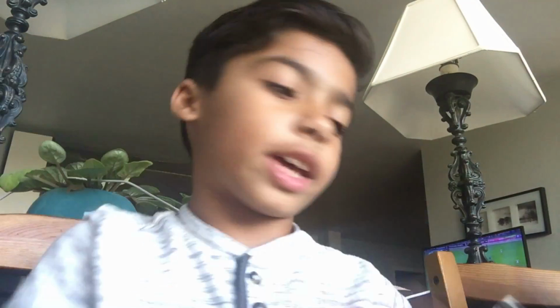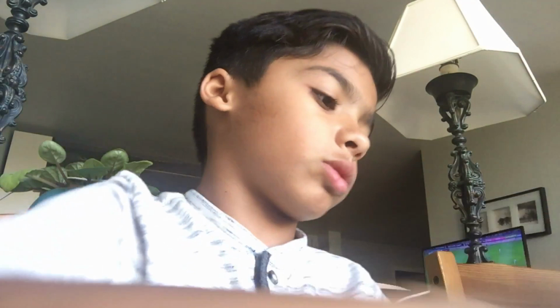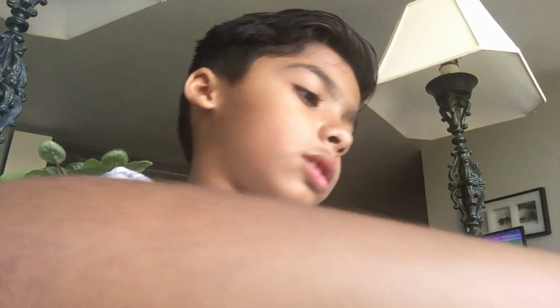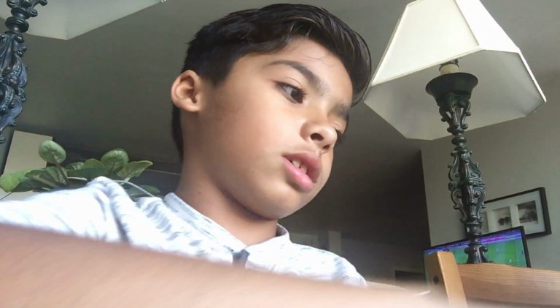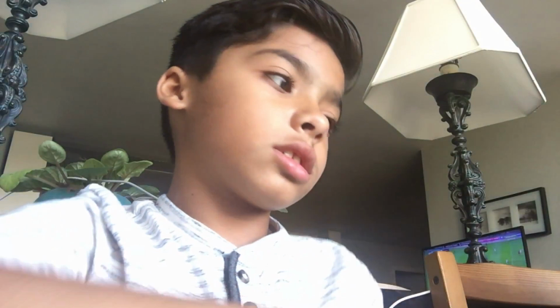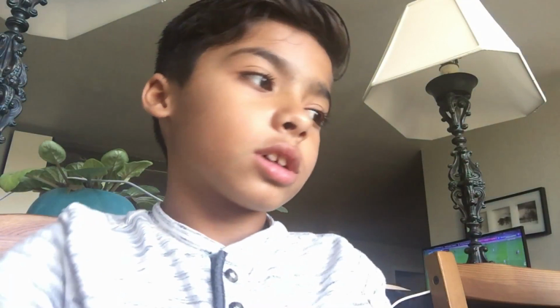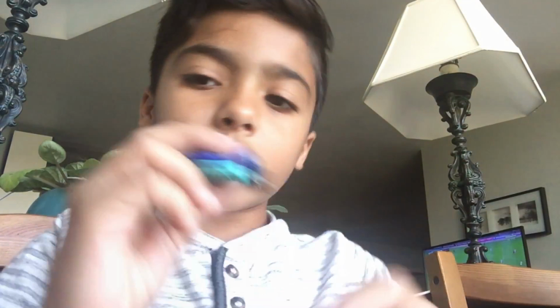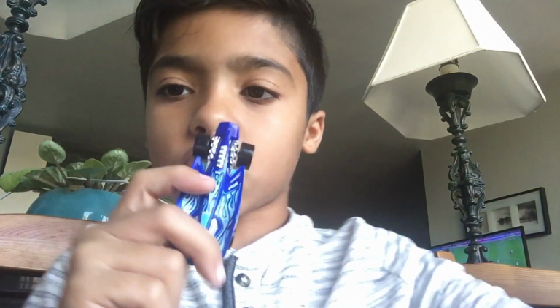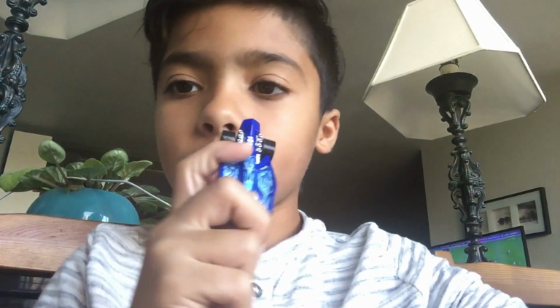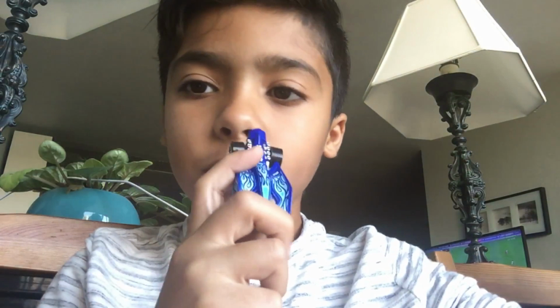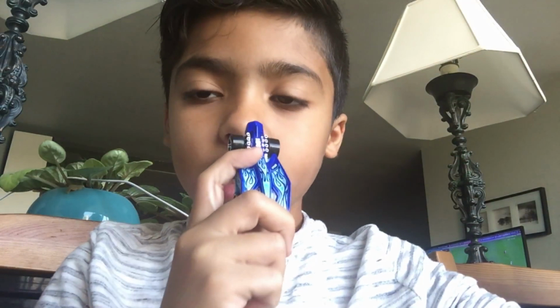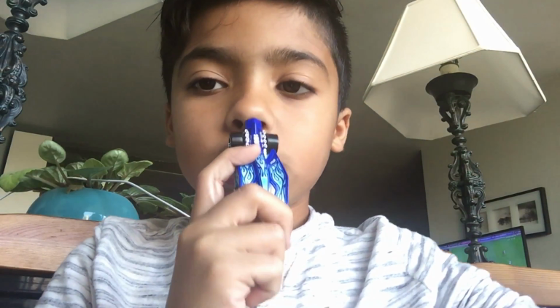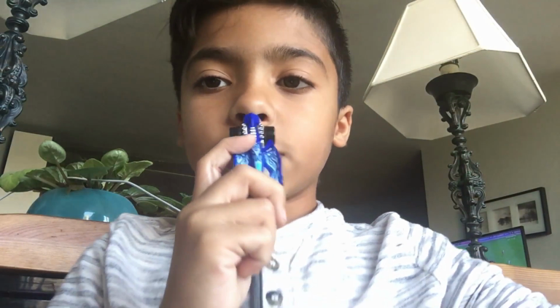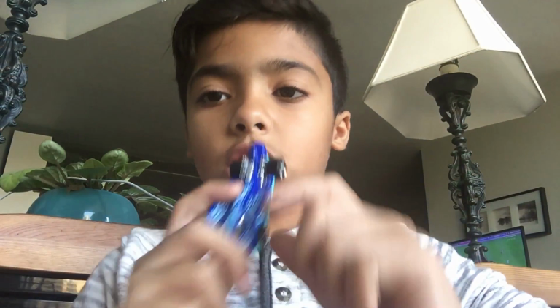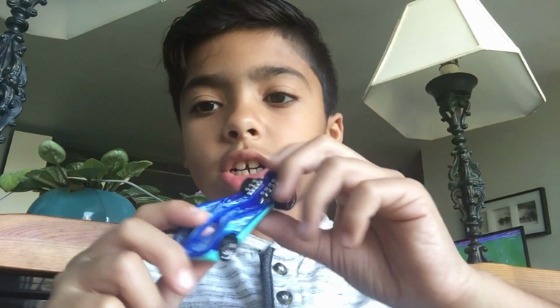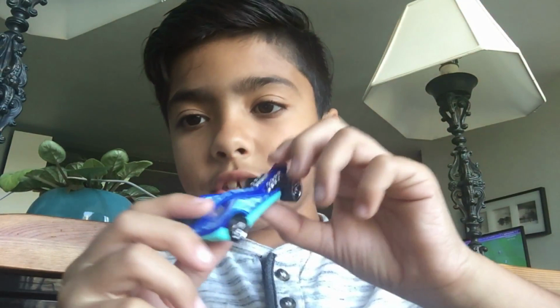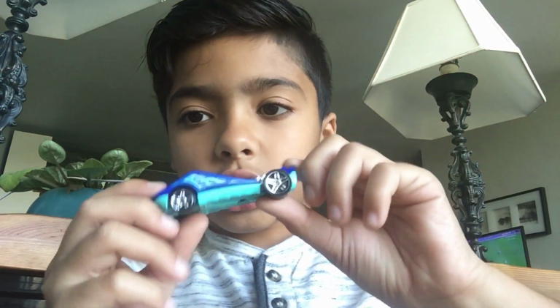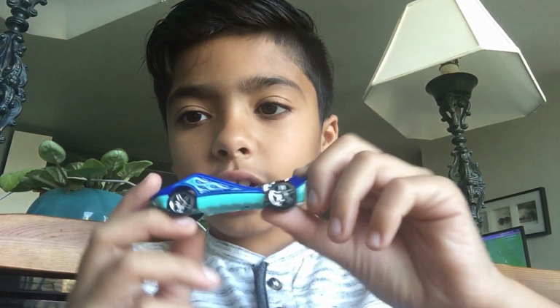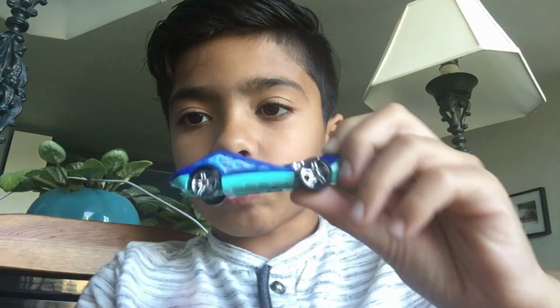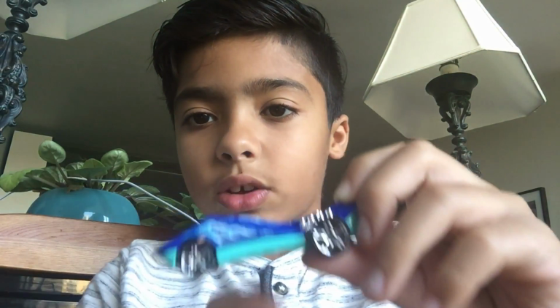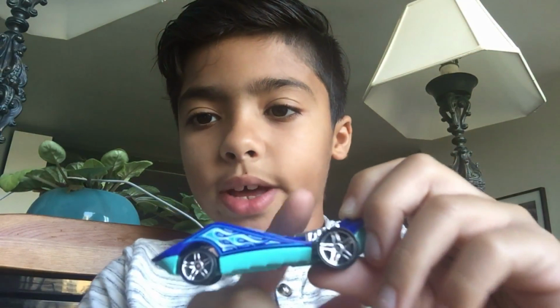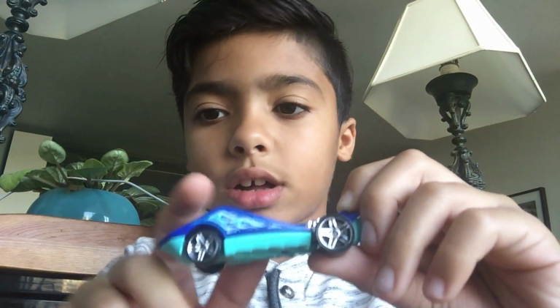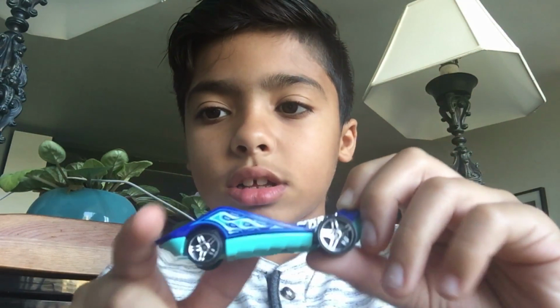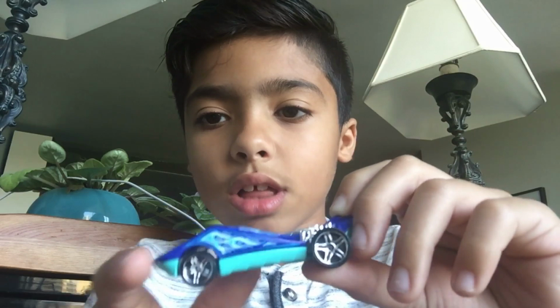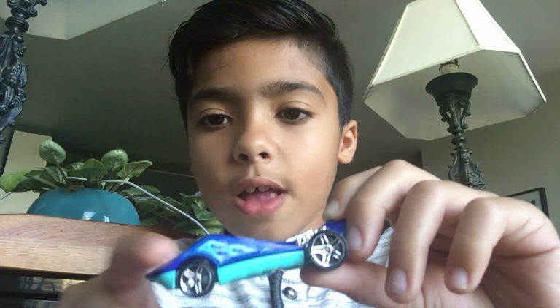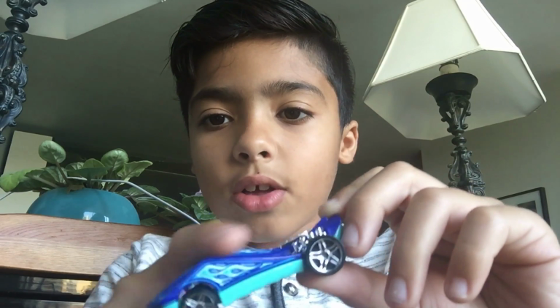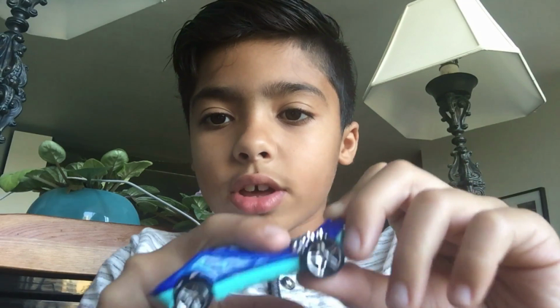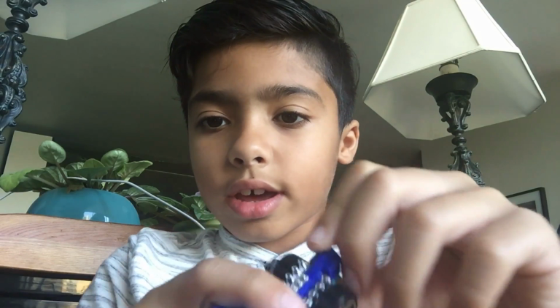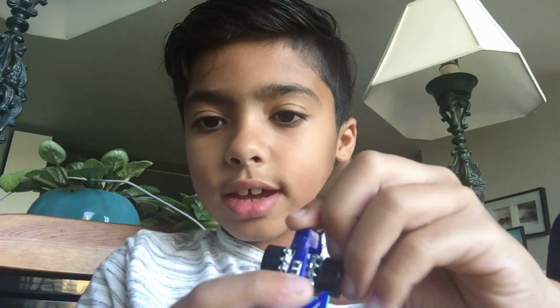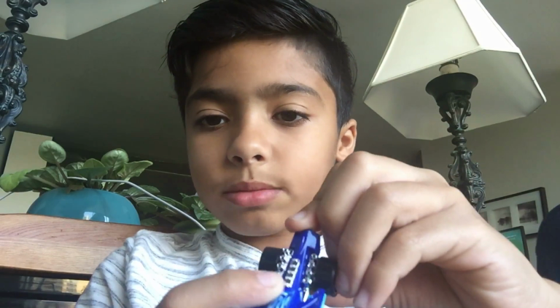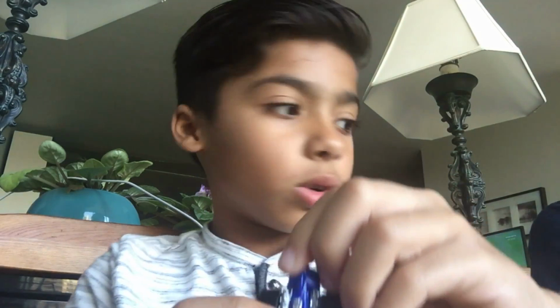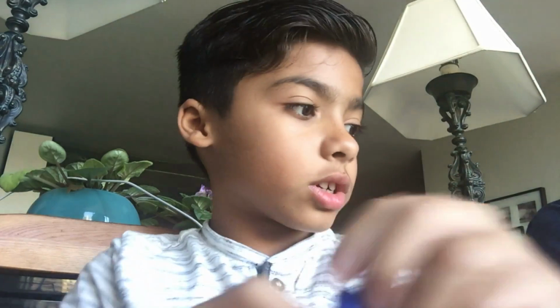And the next one is this car. This car looks kind of like a whale, and it has the motors.